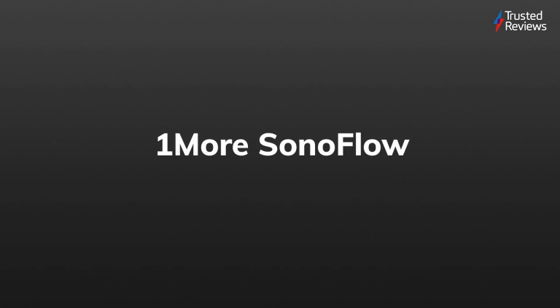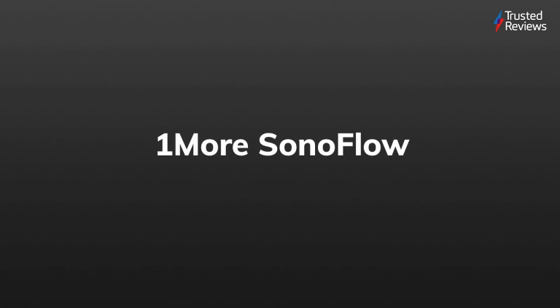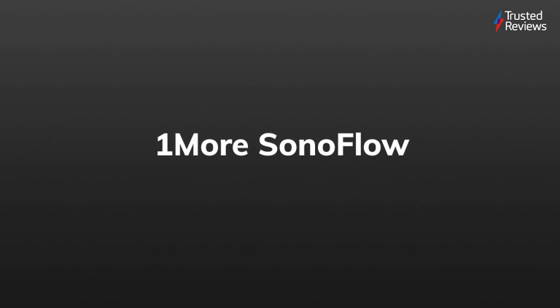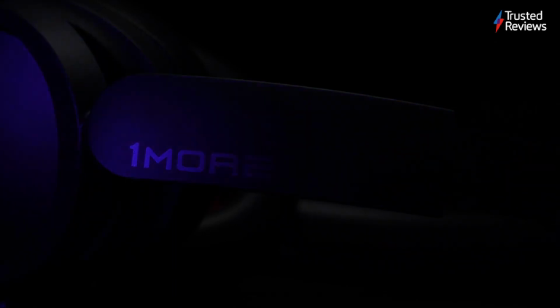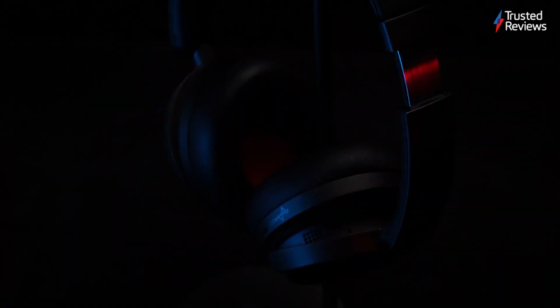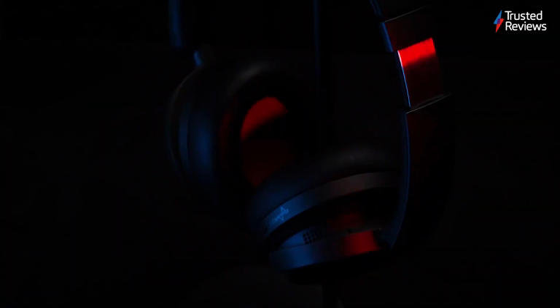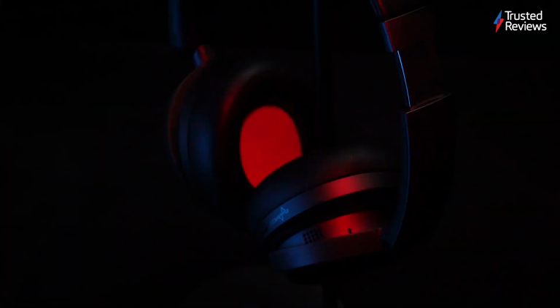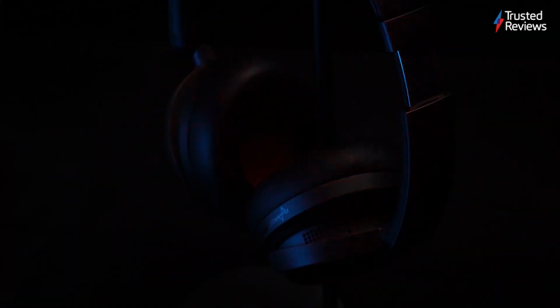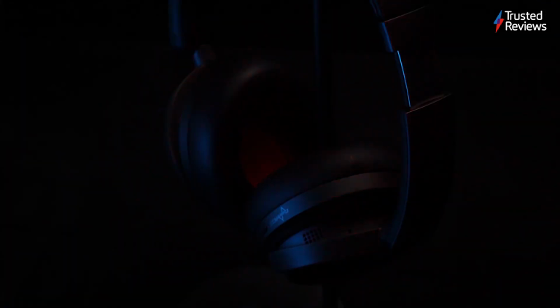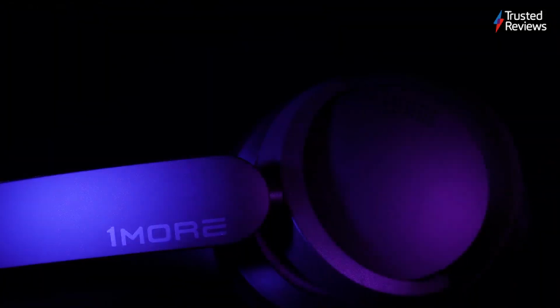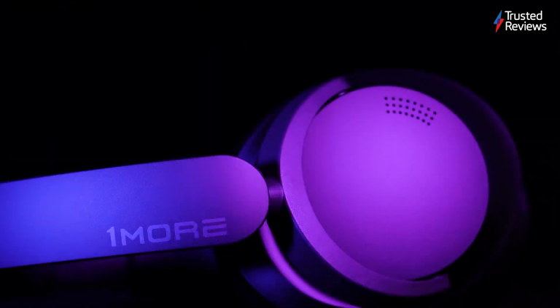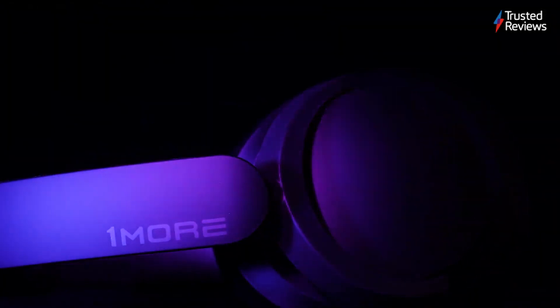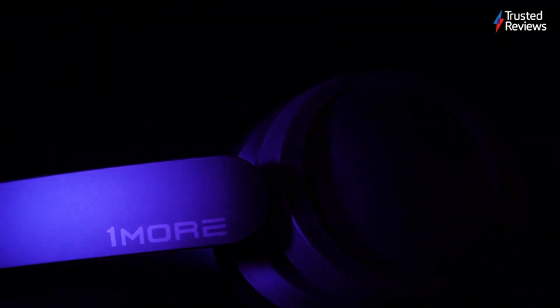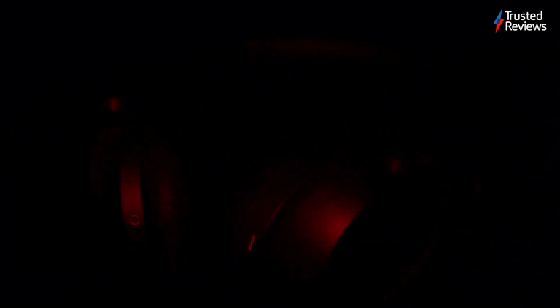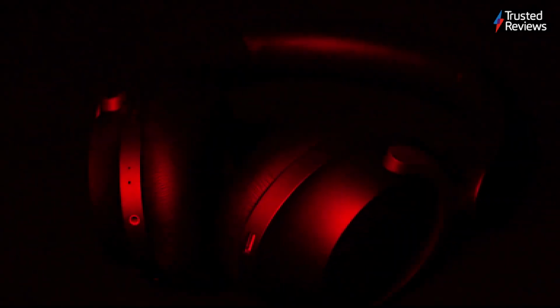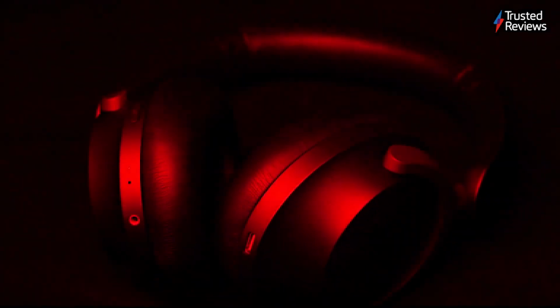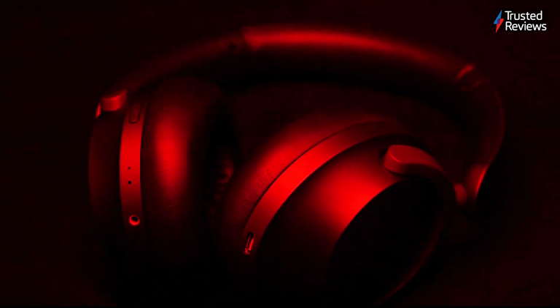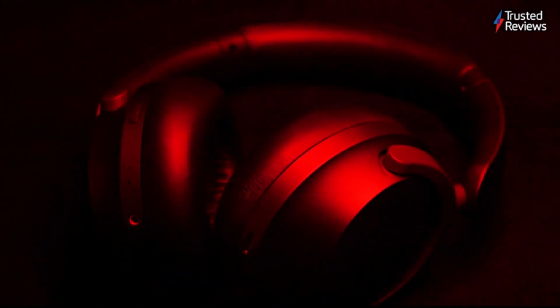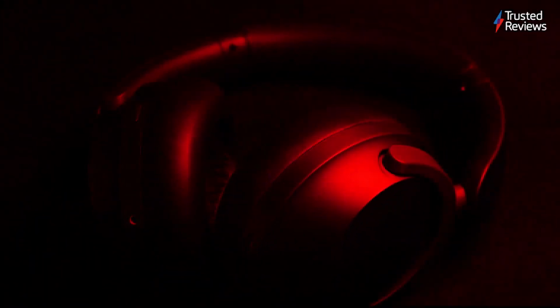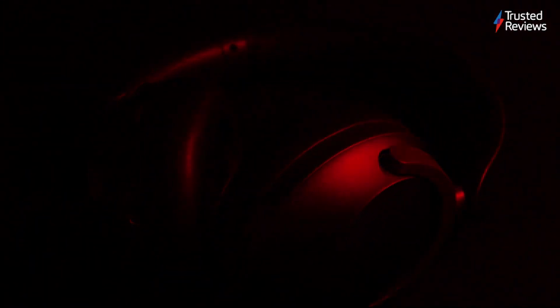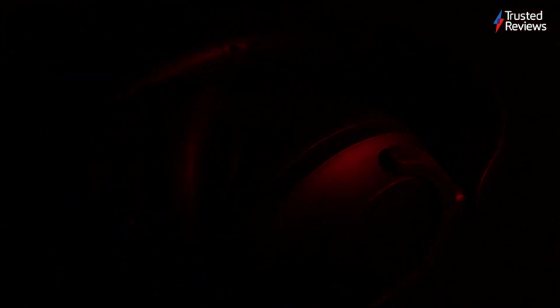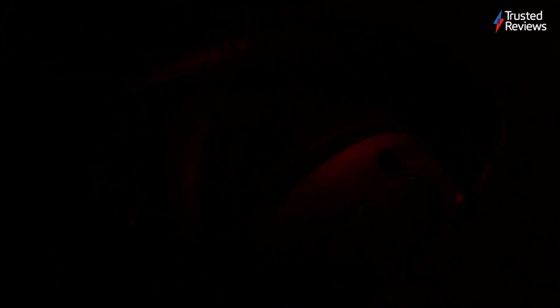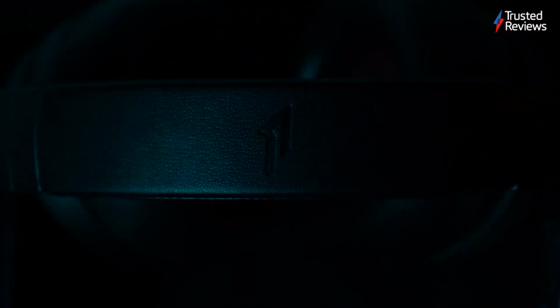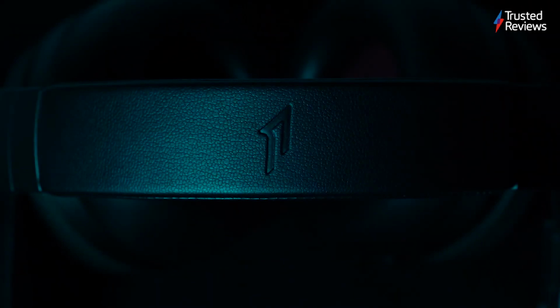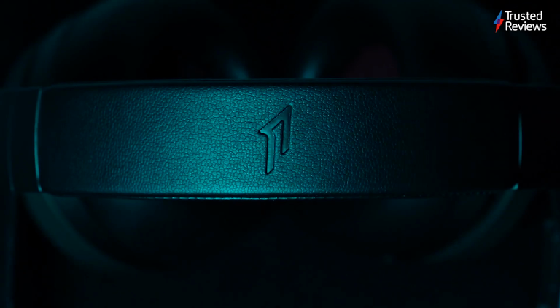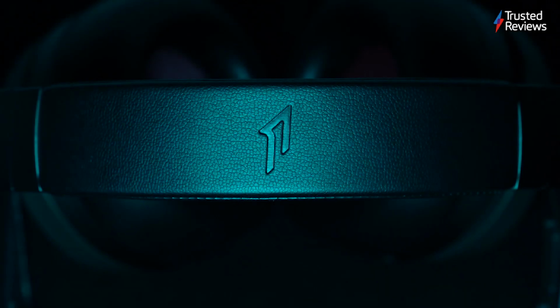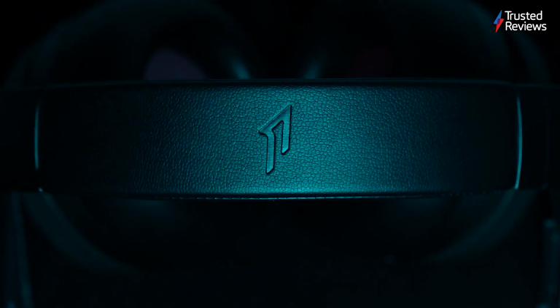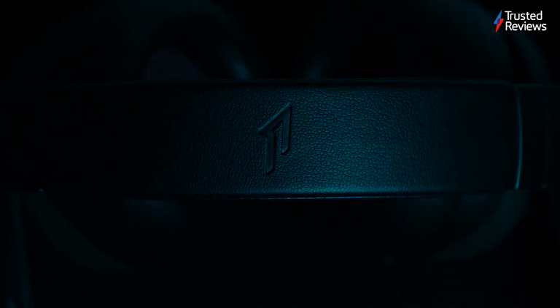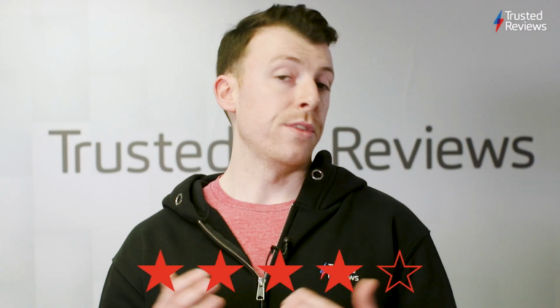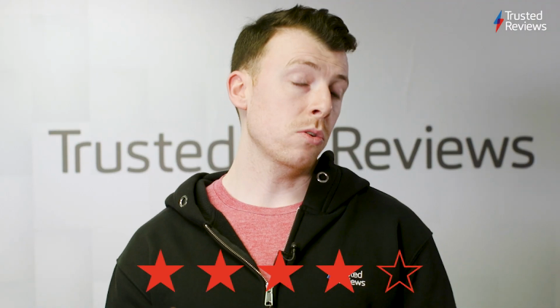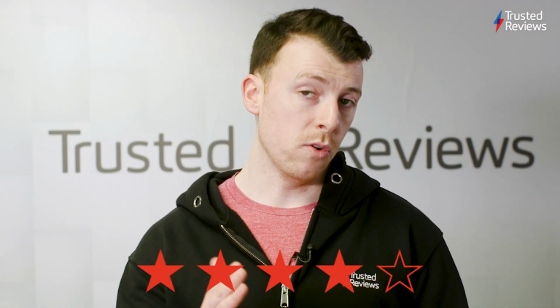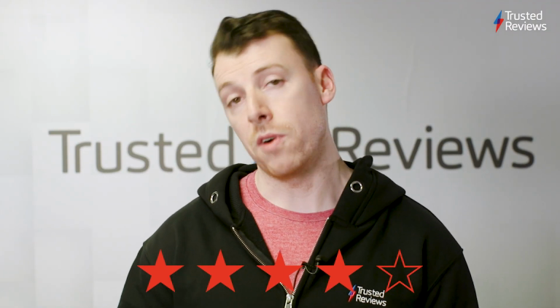One More Sonoflow. One More already has a solid reputation for delivering great low-cost headphones and earbuds, and now the One More Sonoflow continues that trend with good noise cancellation and an incredible battery life to boot. They scored a 4 out of 5.